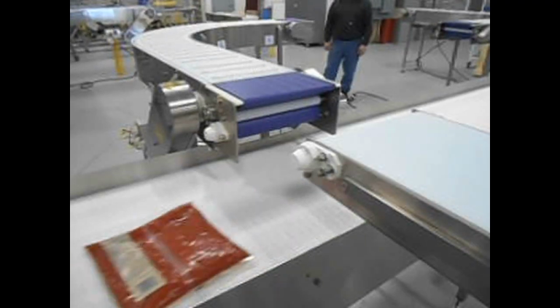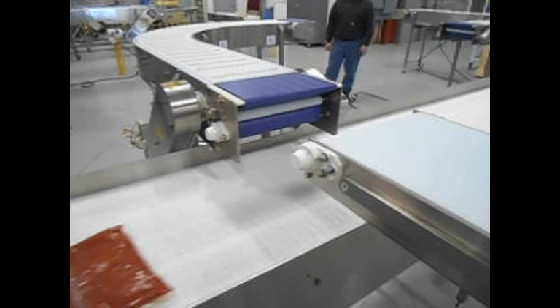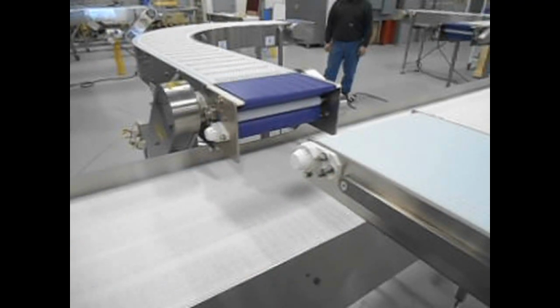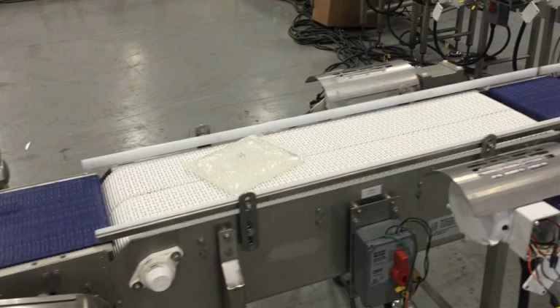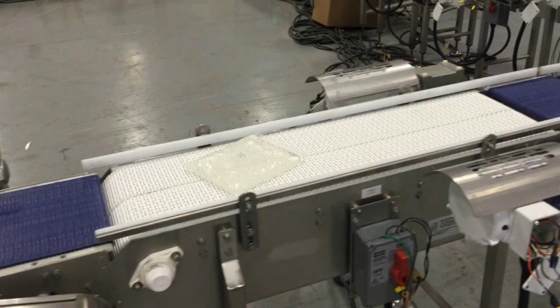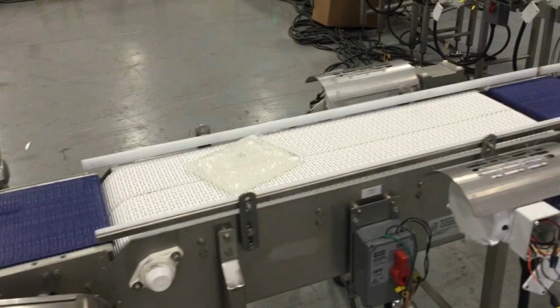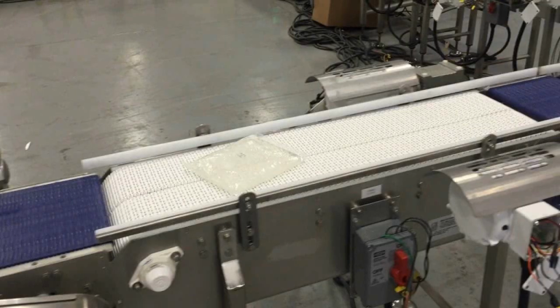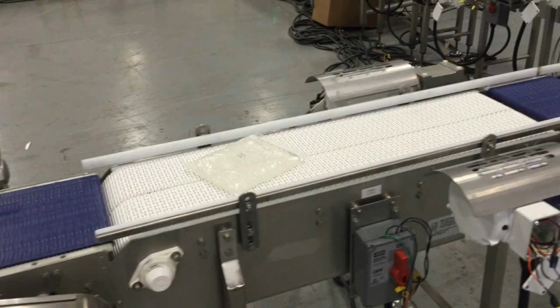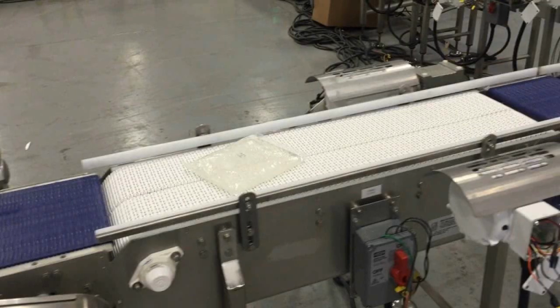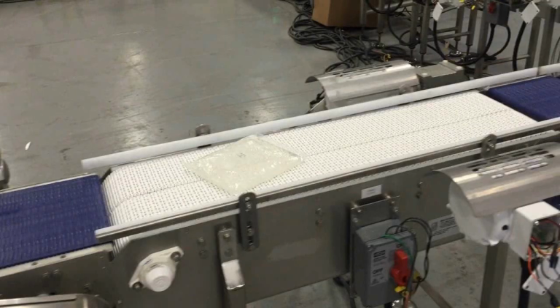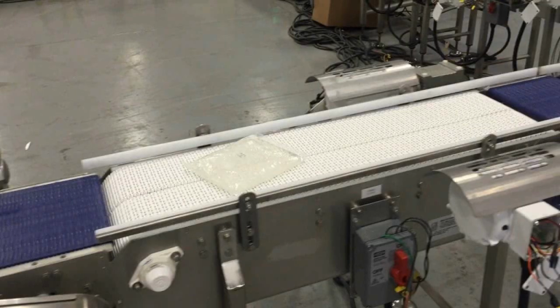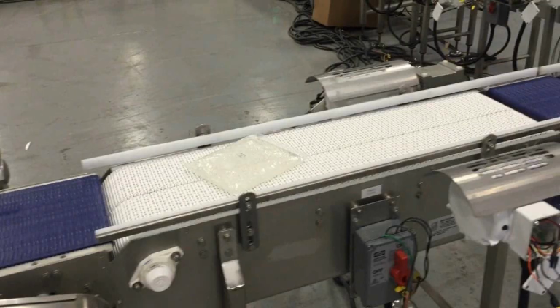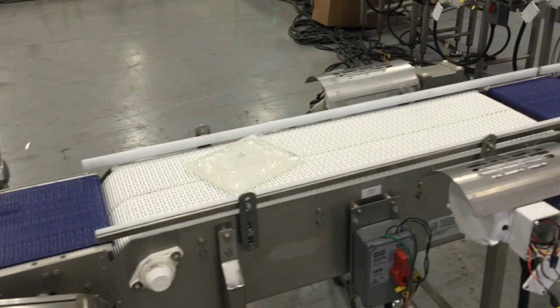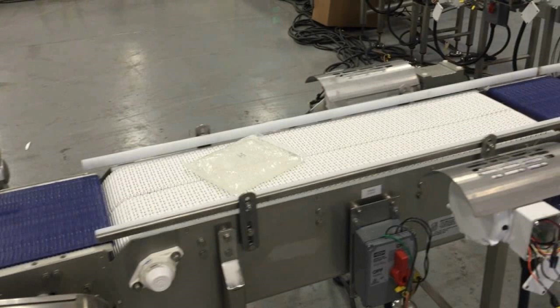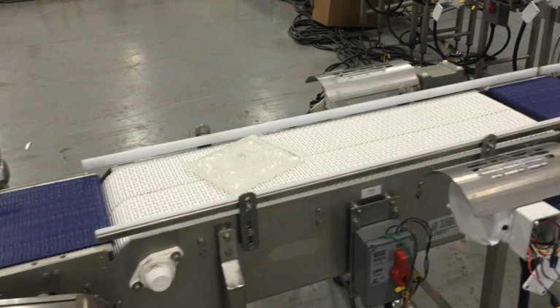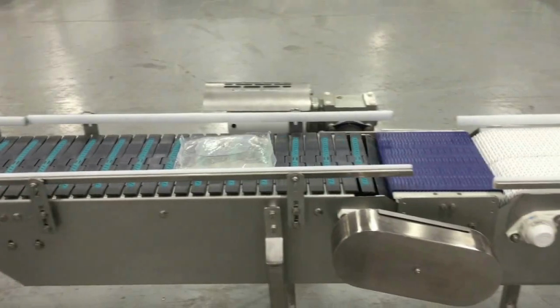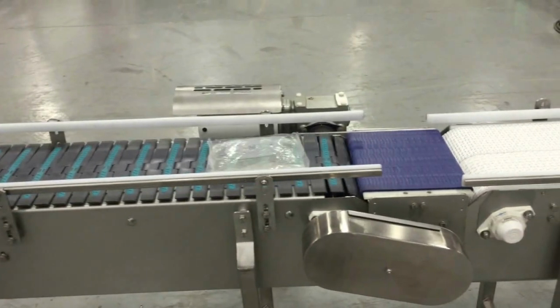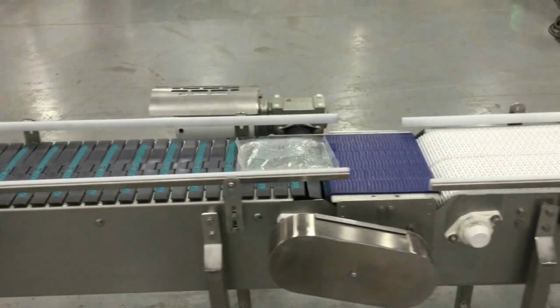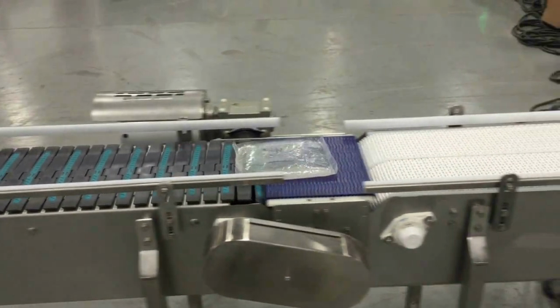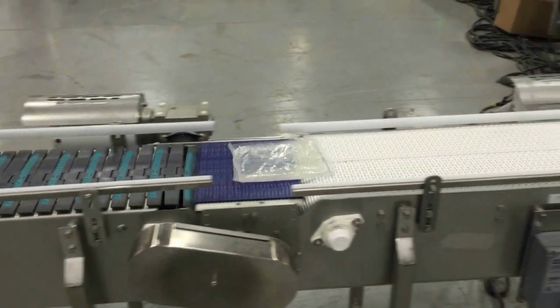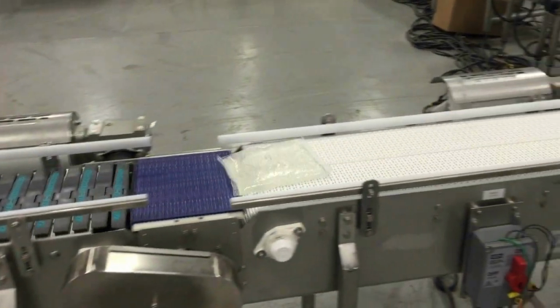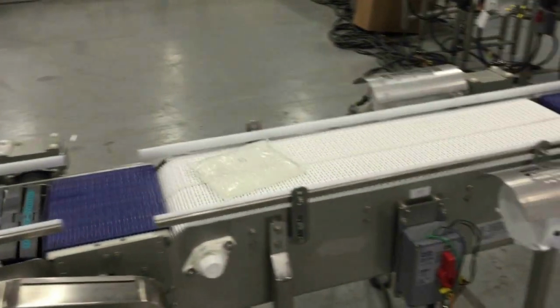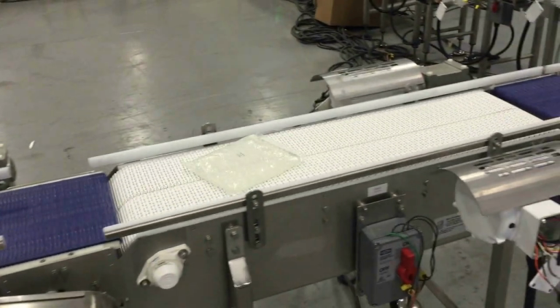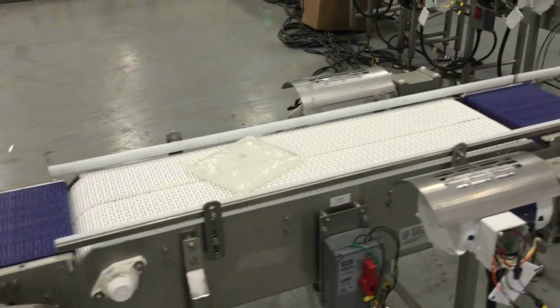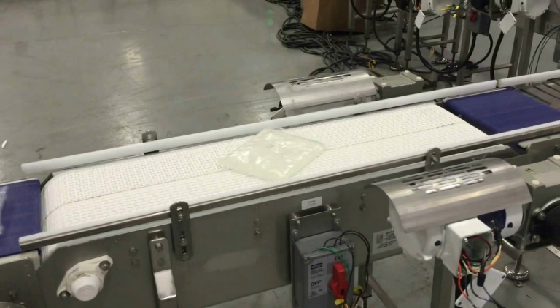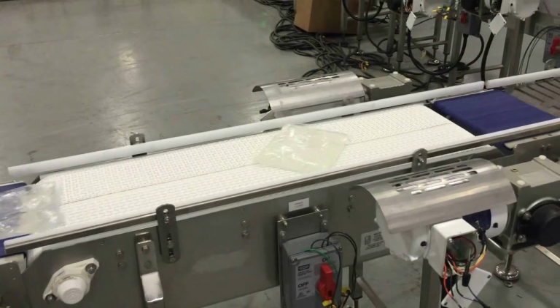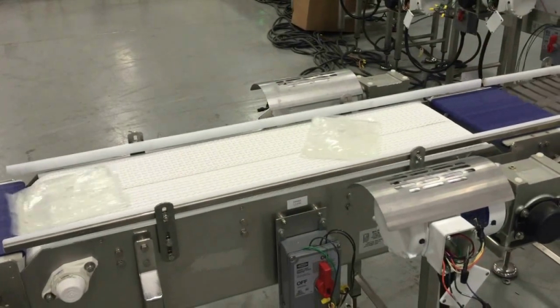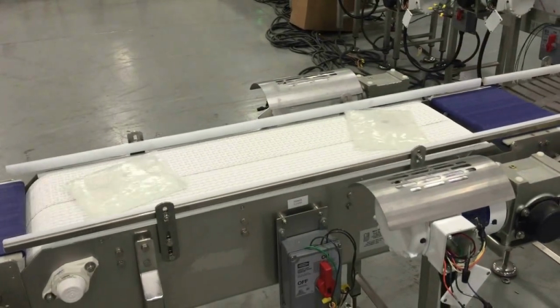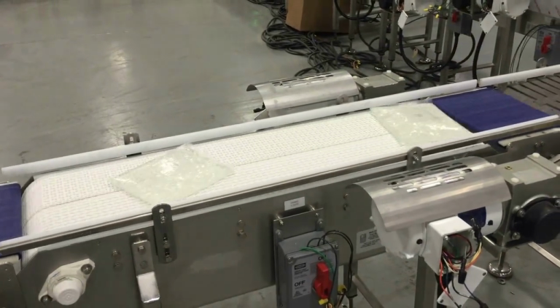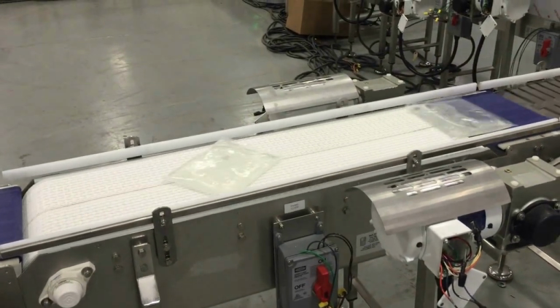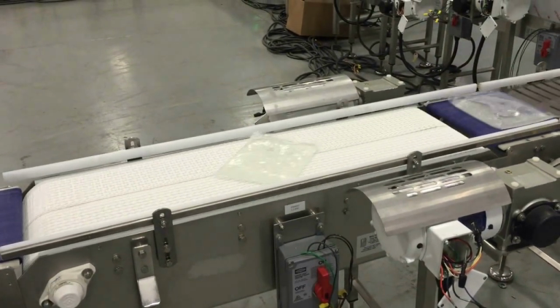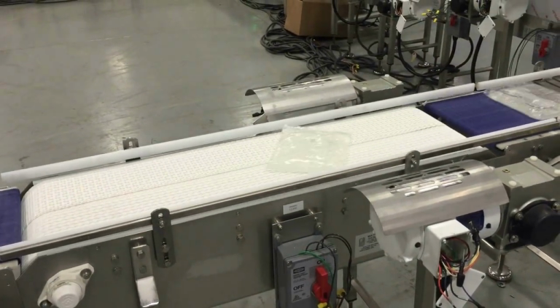Here, transfers were placed after an incline friction chain prior to a dual-lane product turner, and then post-turner where product transfers onto standard tabletop chain.